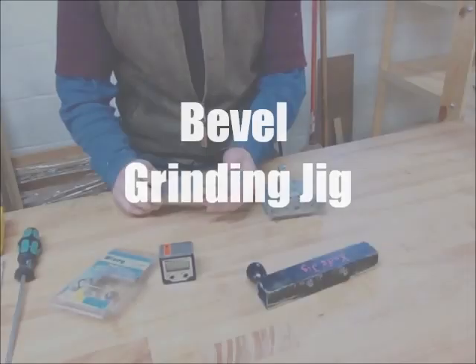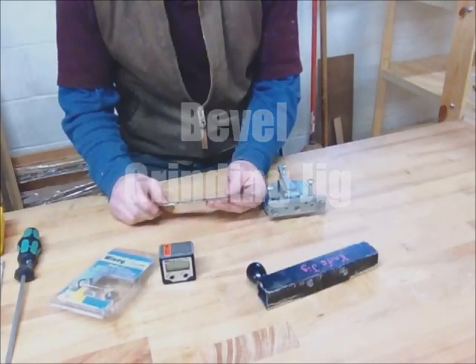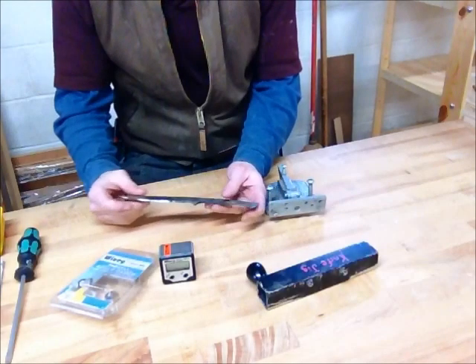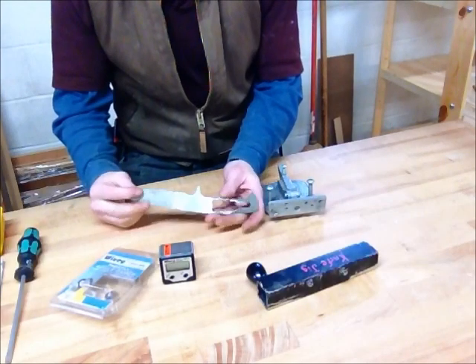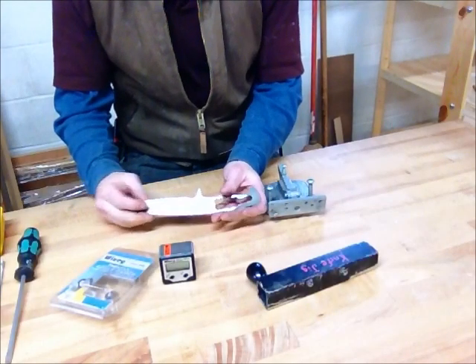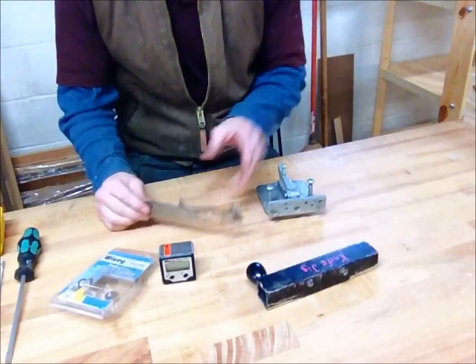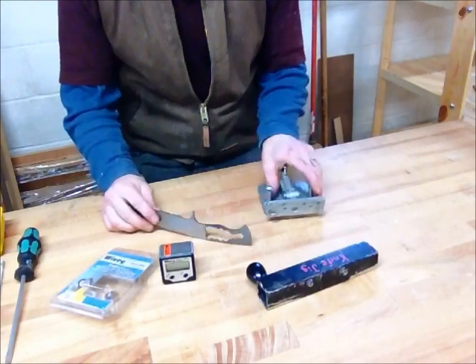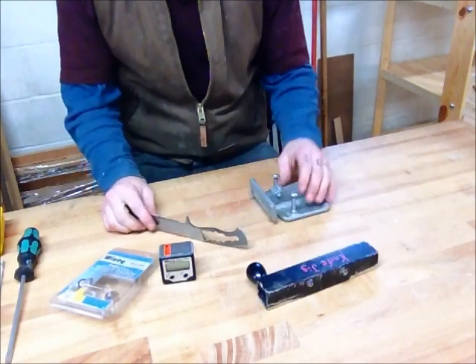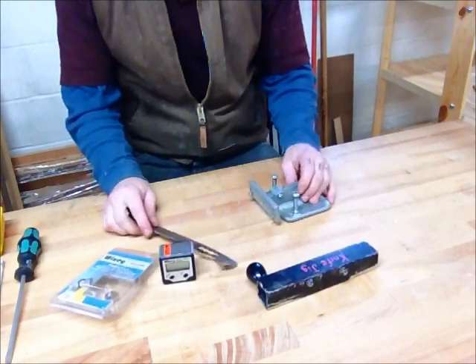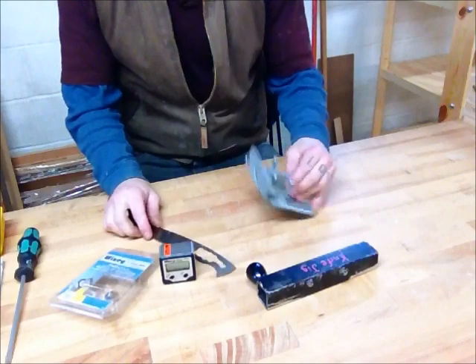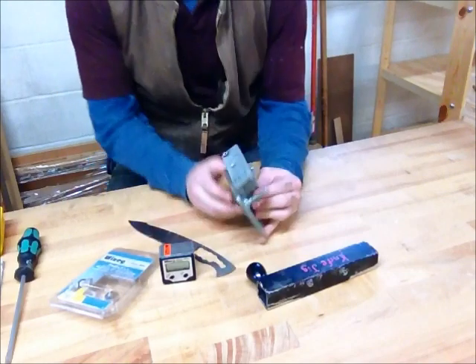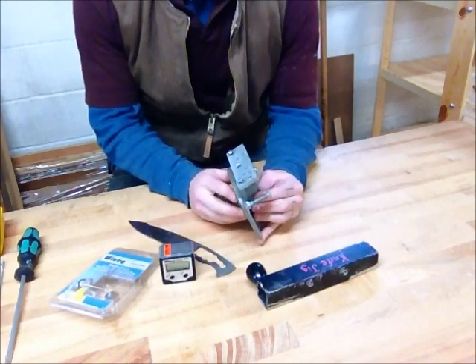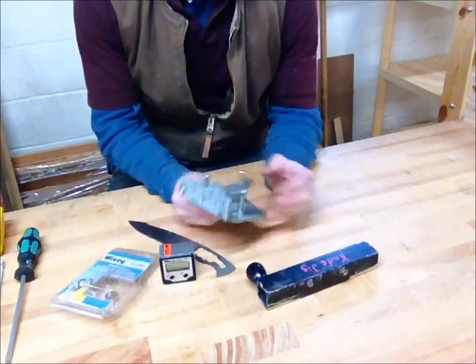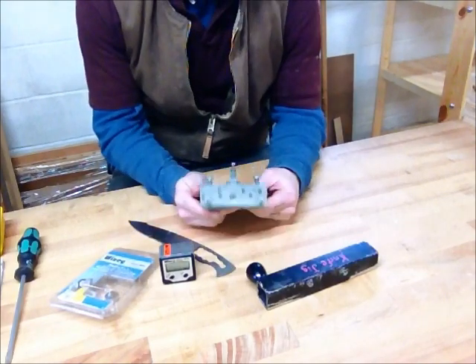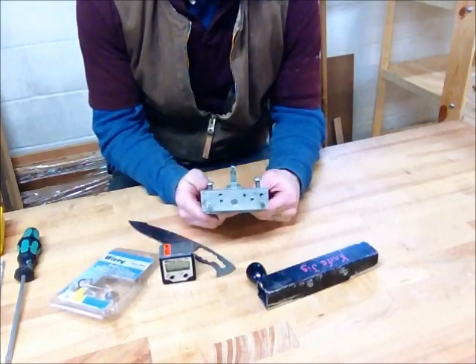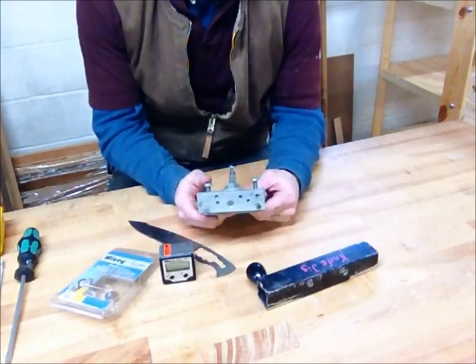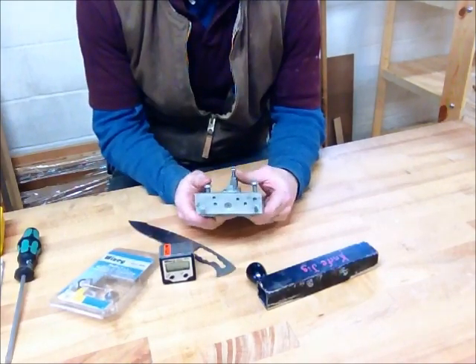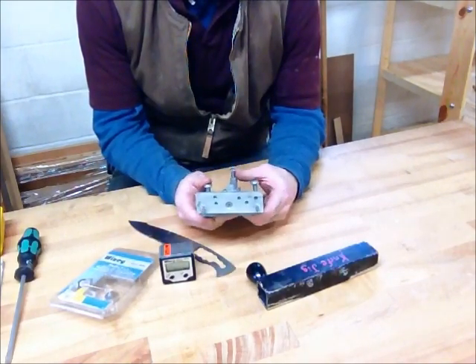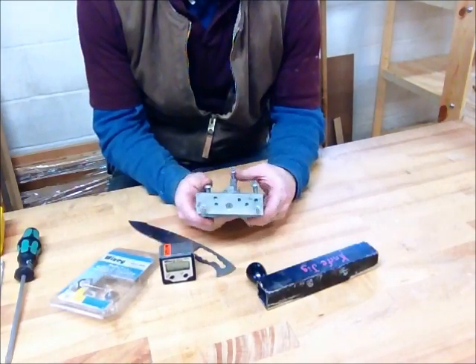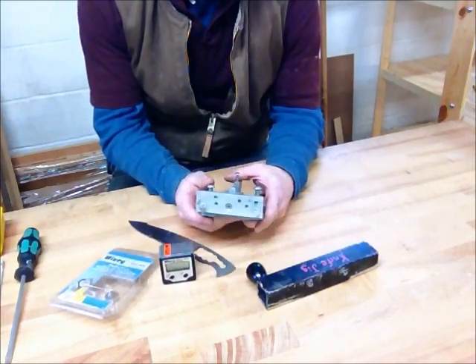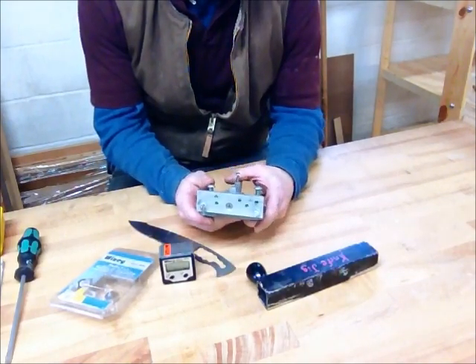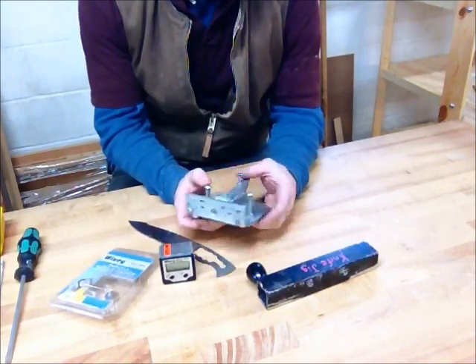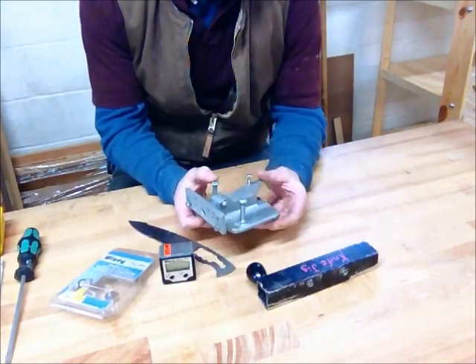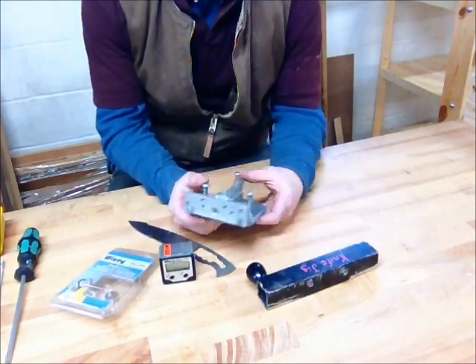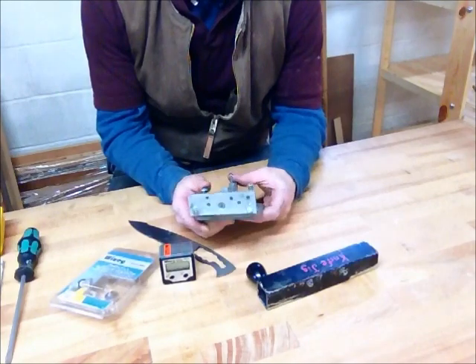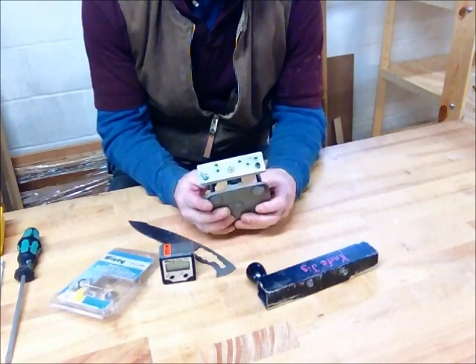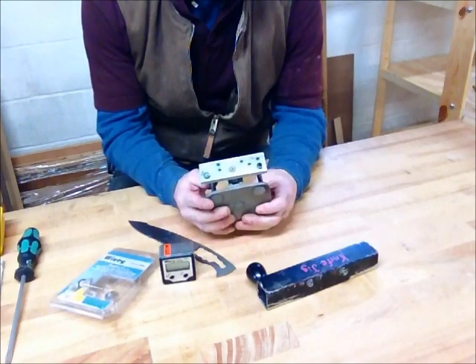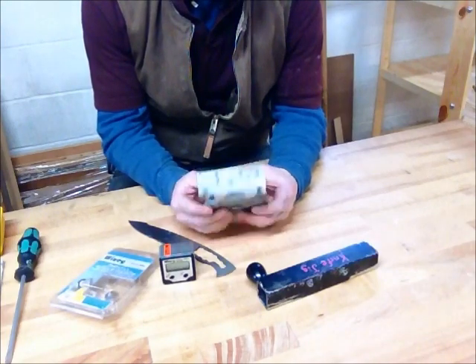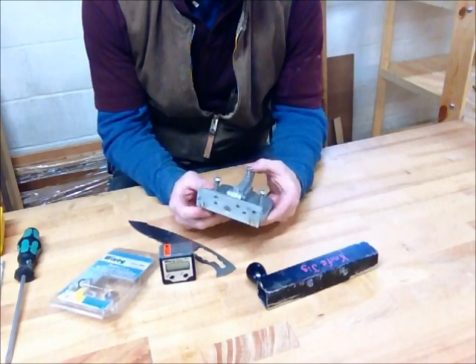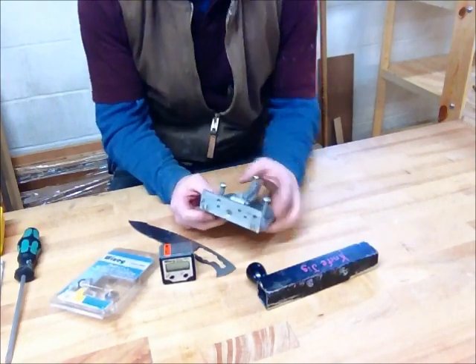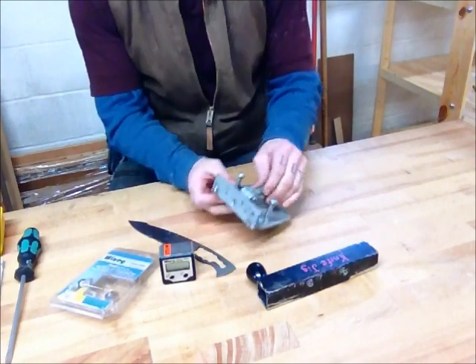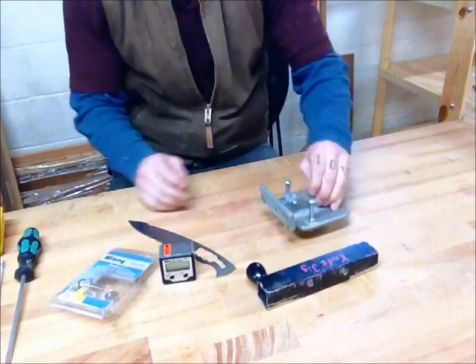Hey guys, this is Alec with Guth Blades. I thought I'd show you my grinding jig and how I make my knife blades. Someone asked a question about it, so I thought I'd show you guys how it works.